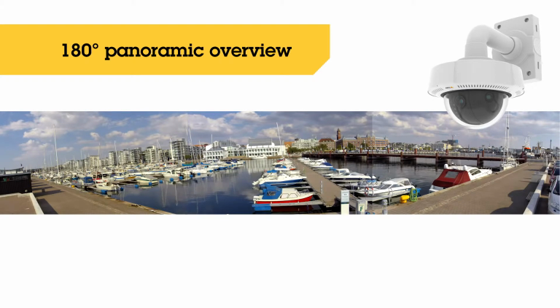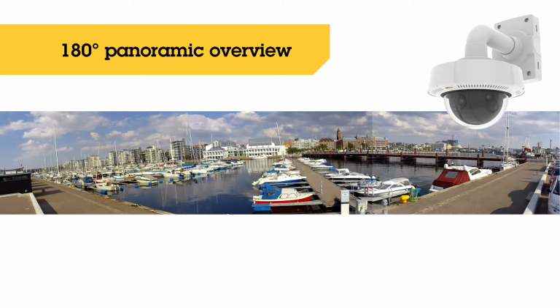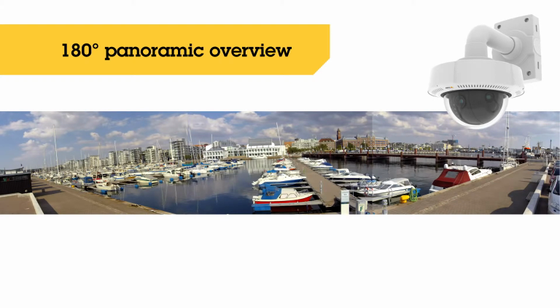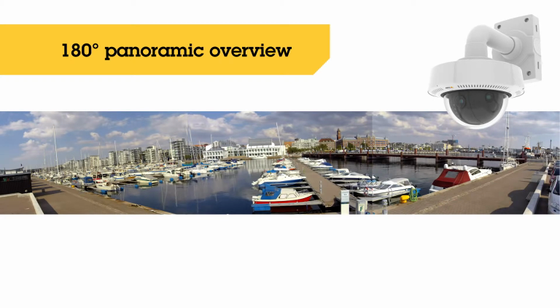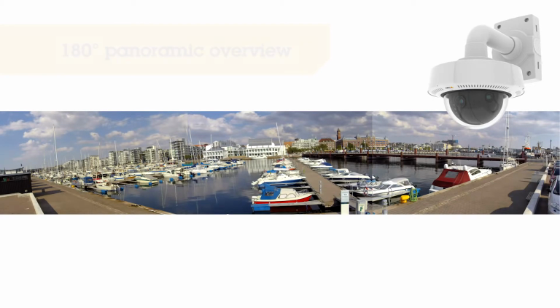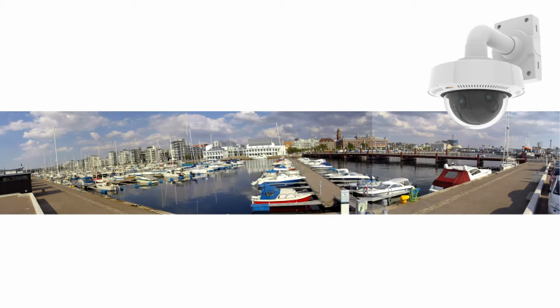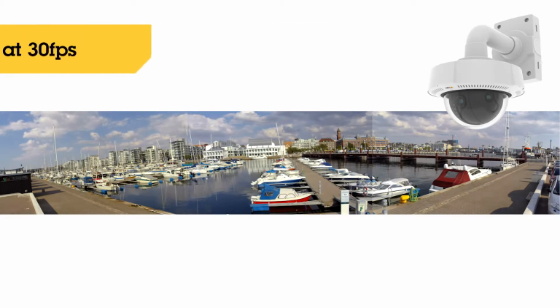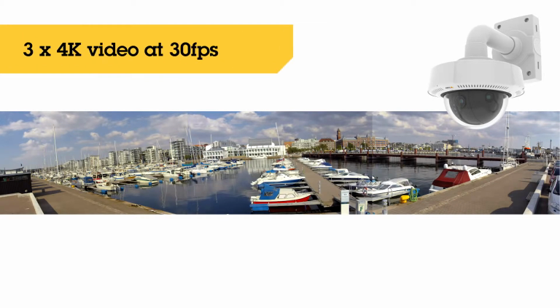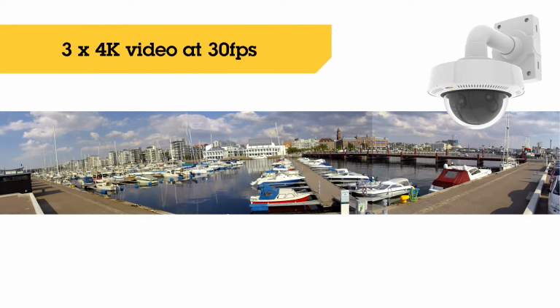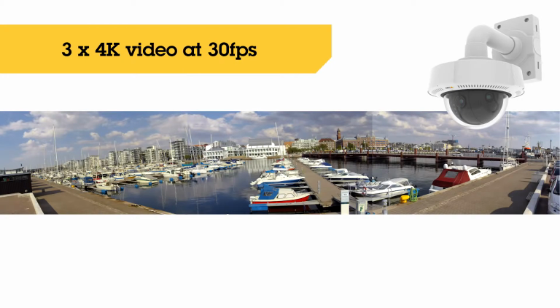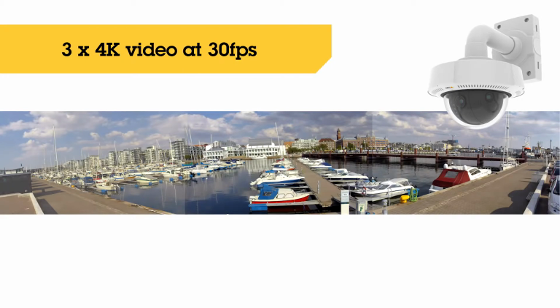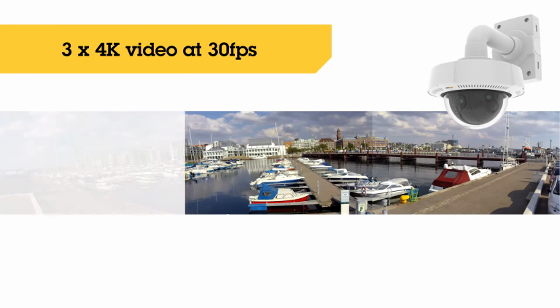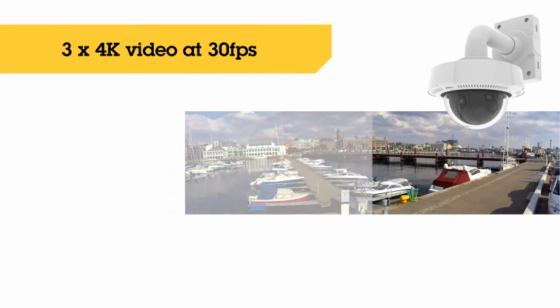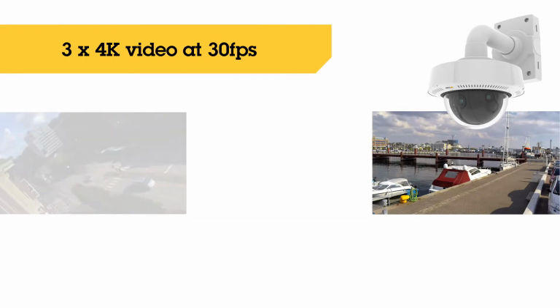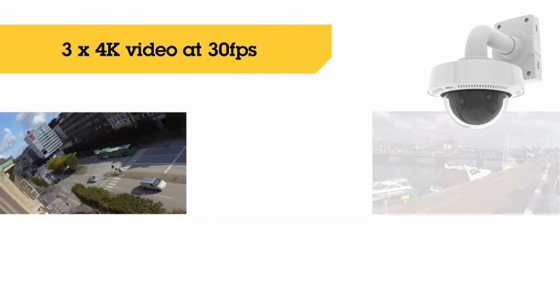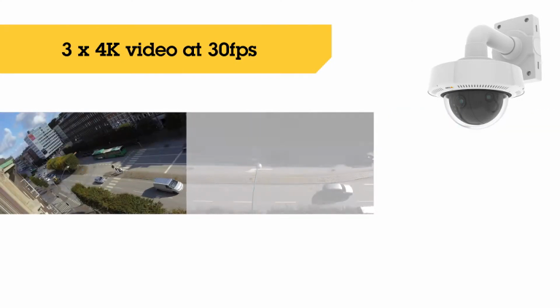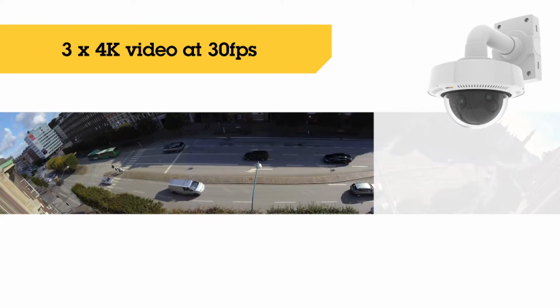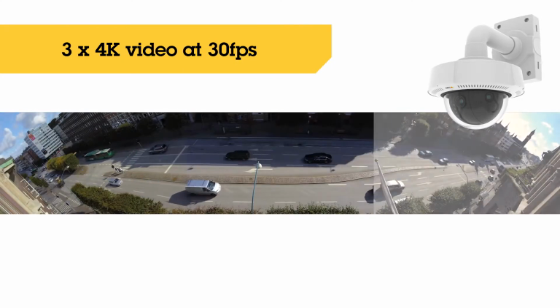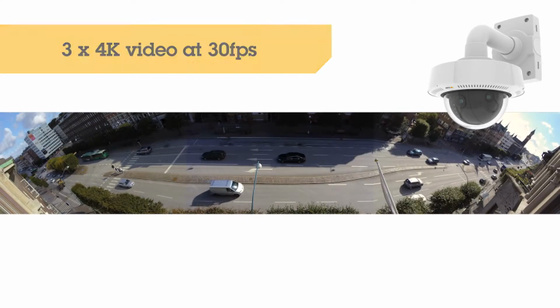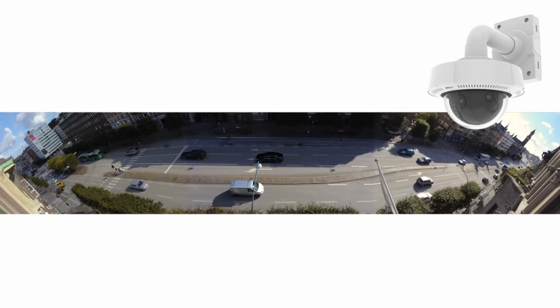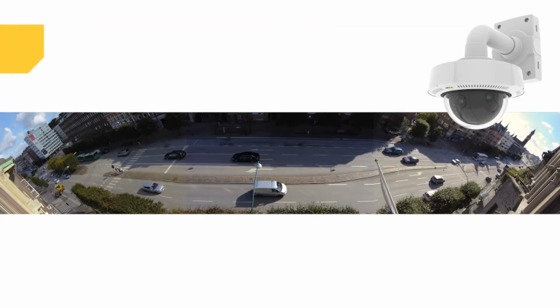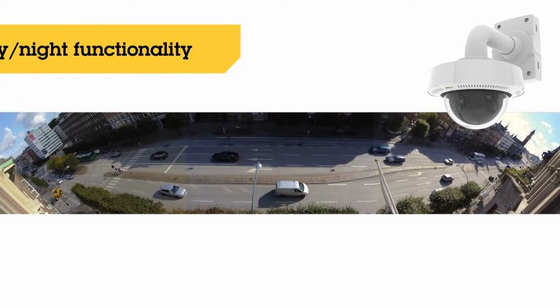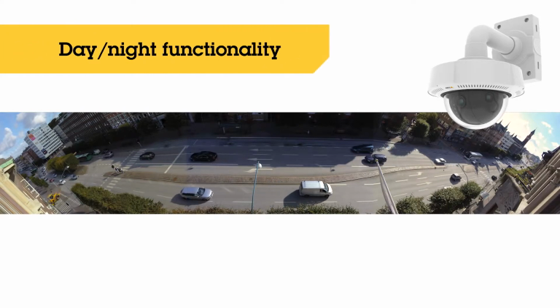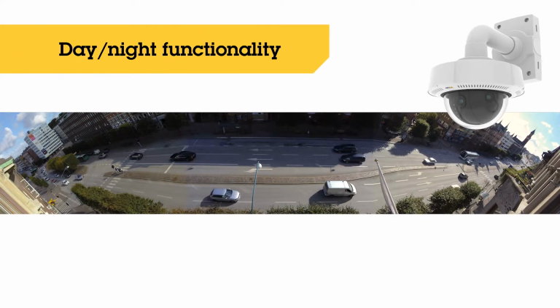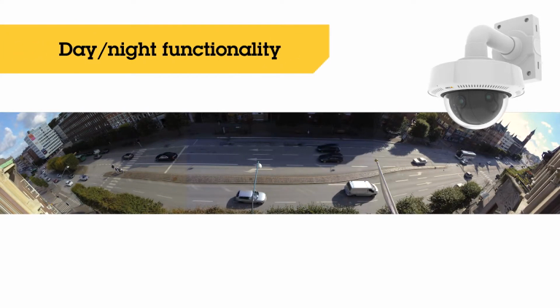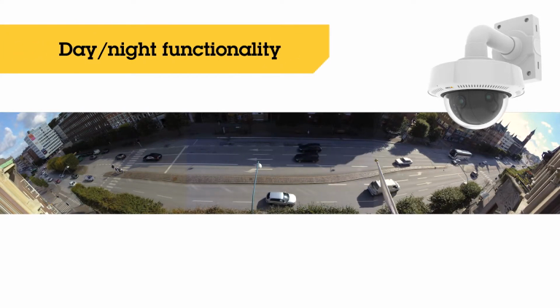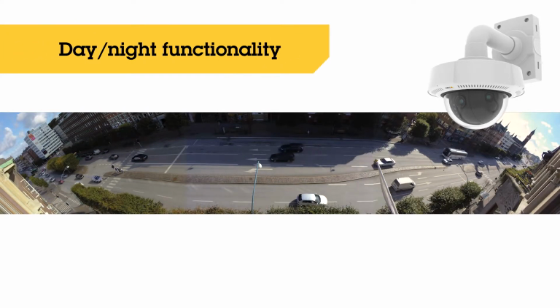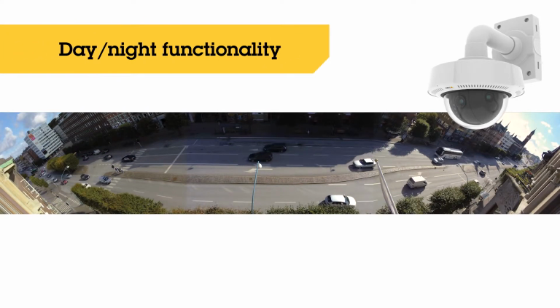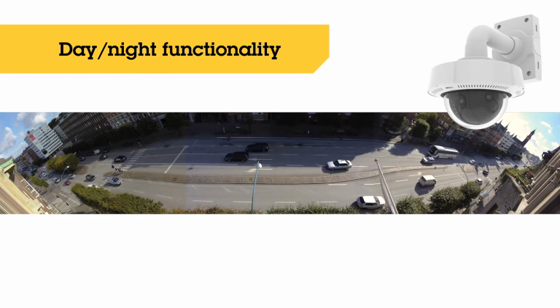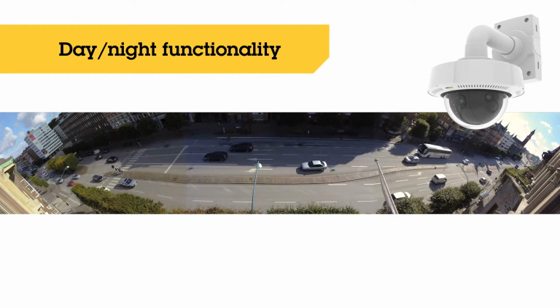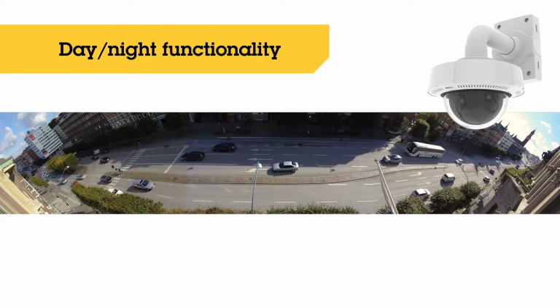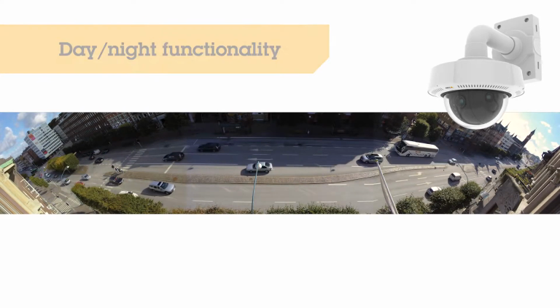It can film in ultra HD resolution at 30 frames per second for extremely sharp images. Smooth video of movements is delivered during day and night, both indoors and outdoors.